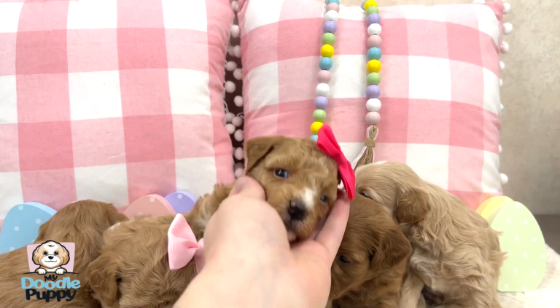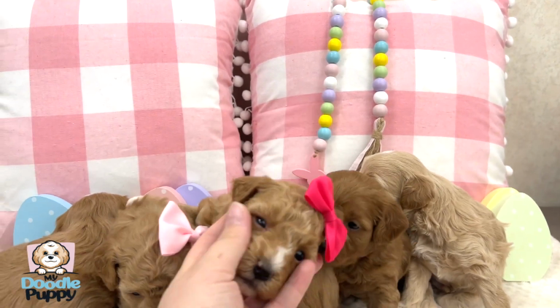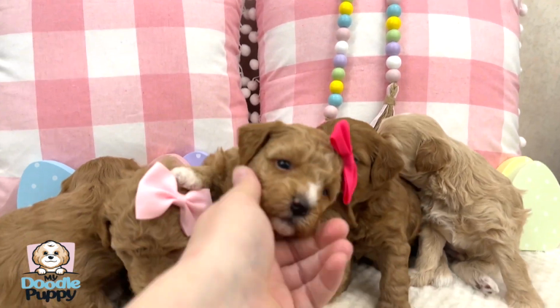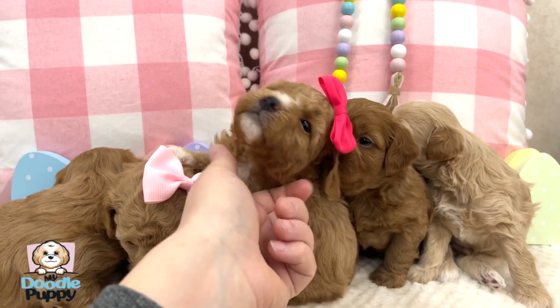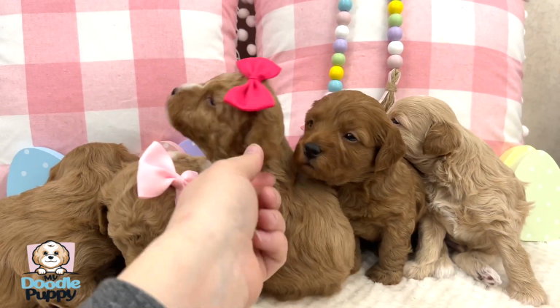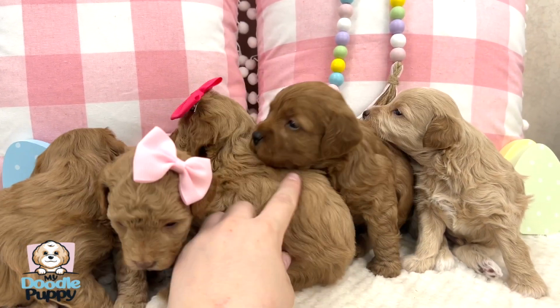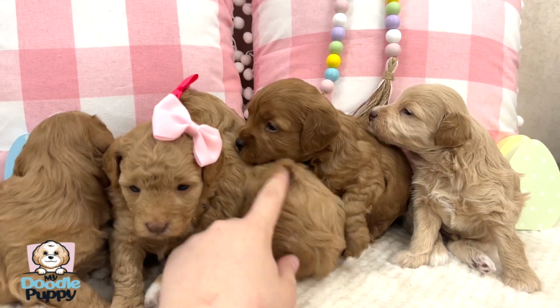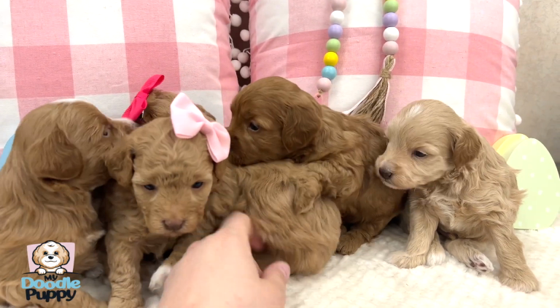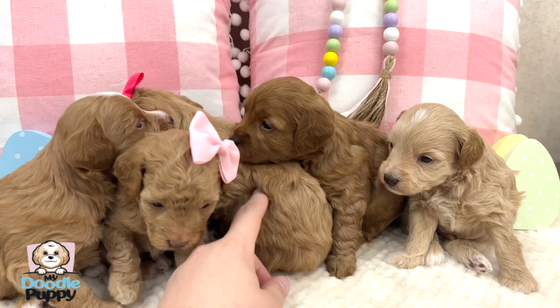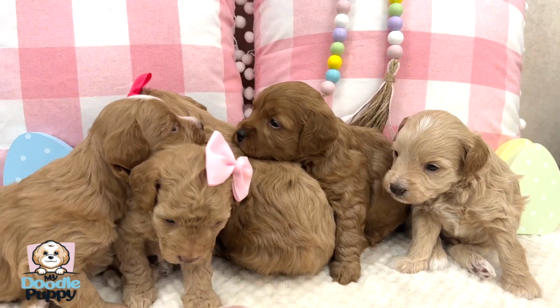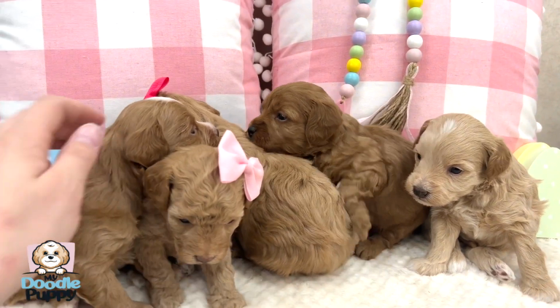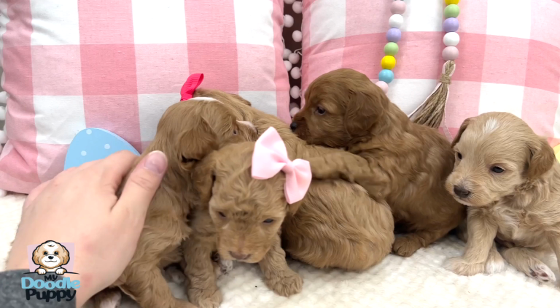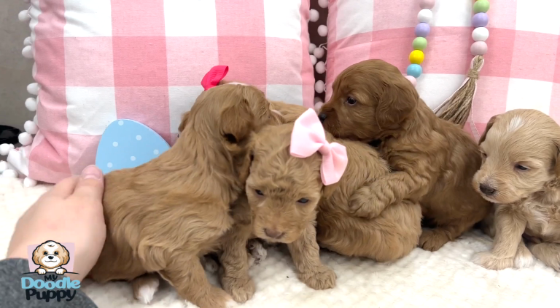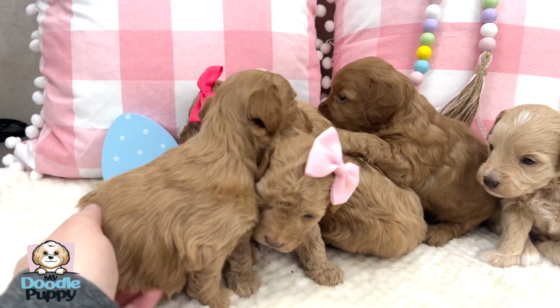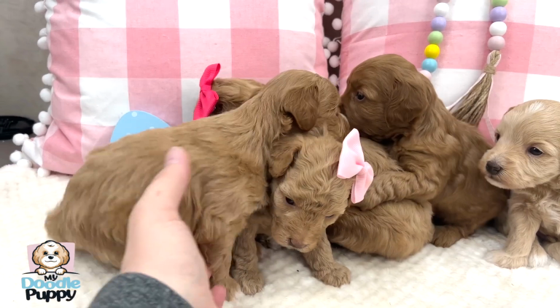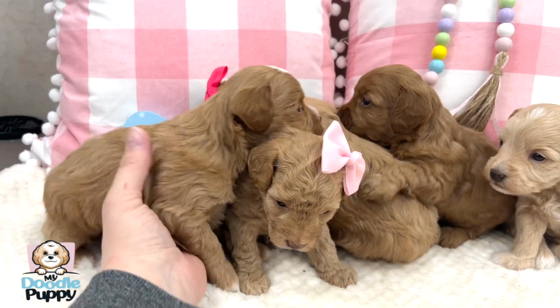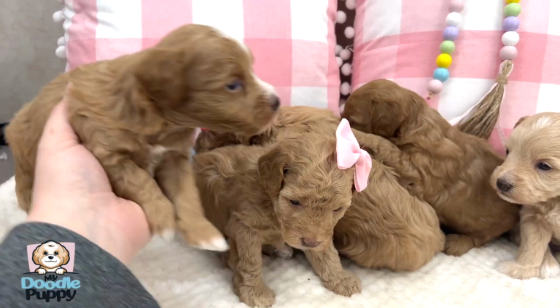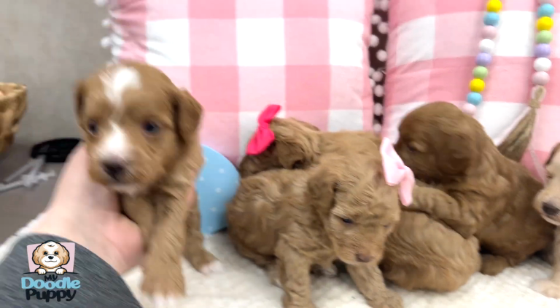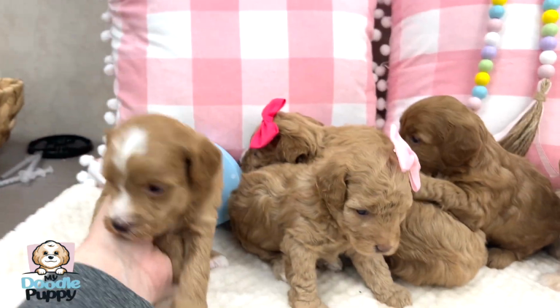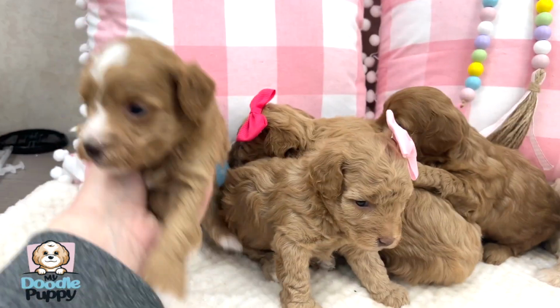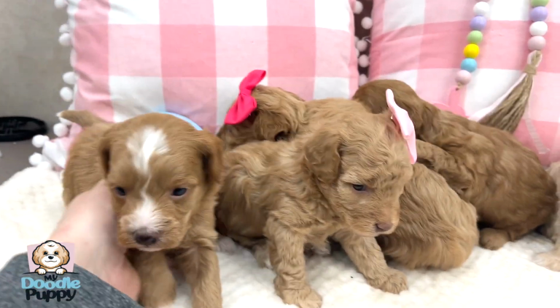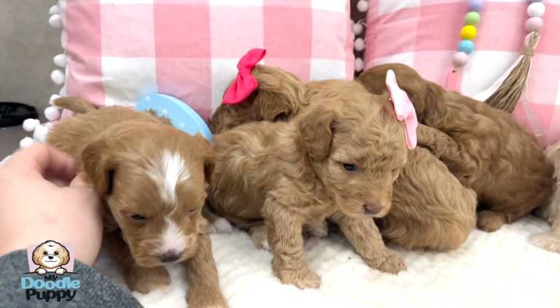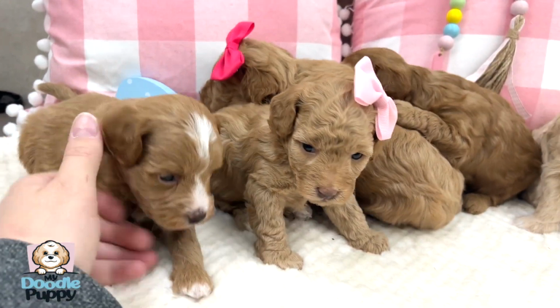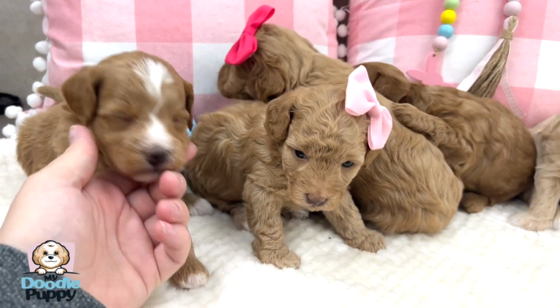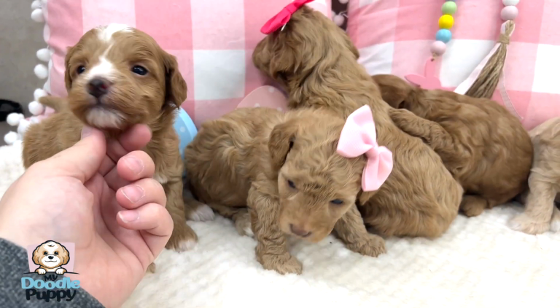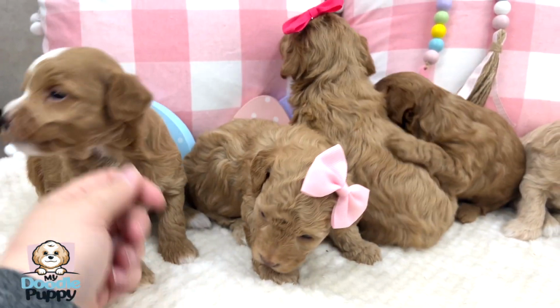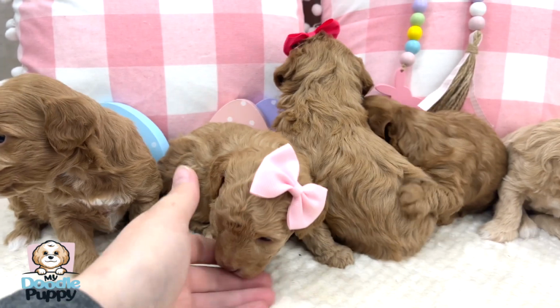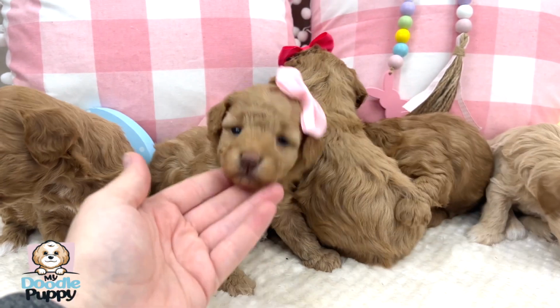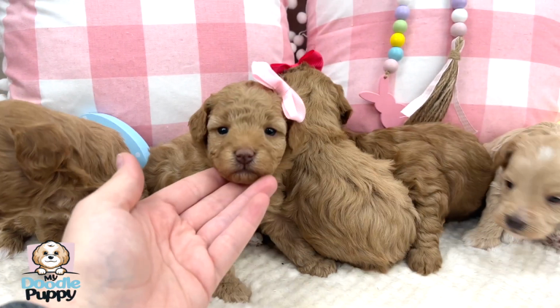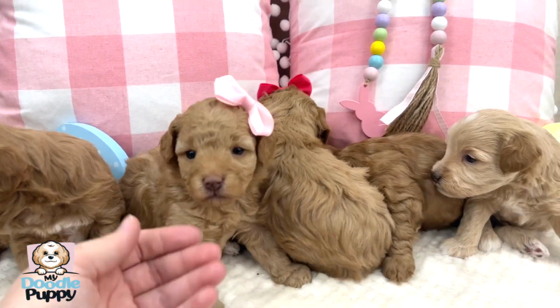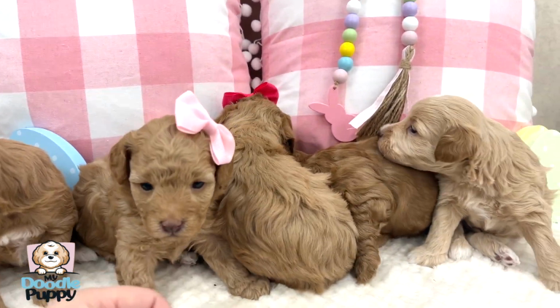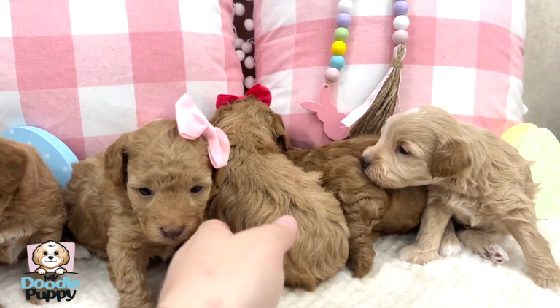In two weeks they're gonna be a lot more active and you'll see a big part of their personality. At six weeks we'll take another video and temperament test each of the puppies to help you guys decide which puppy best suits you.